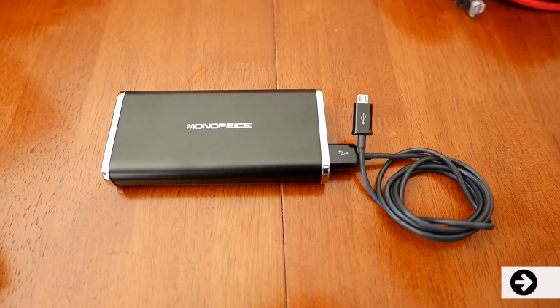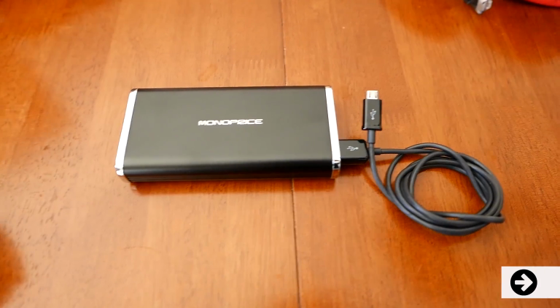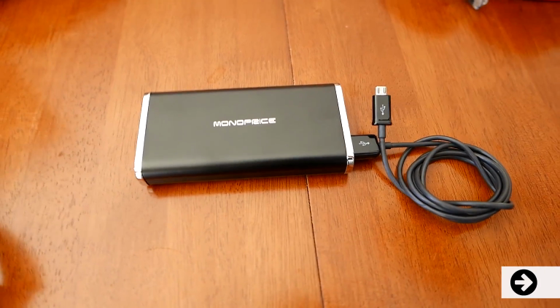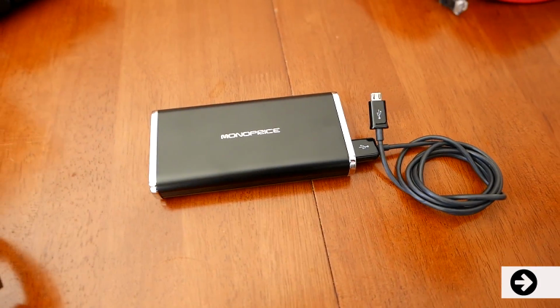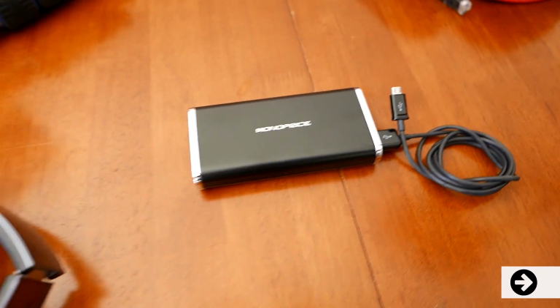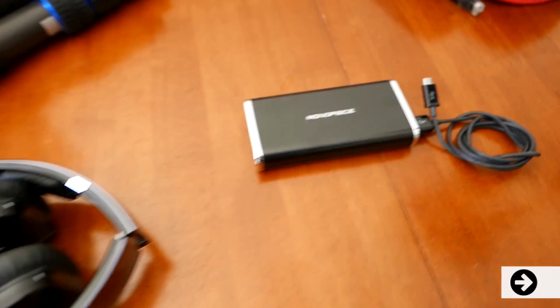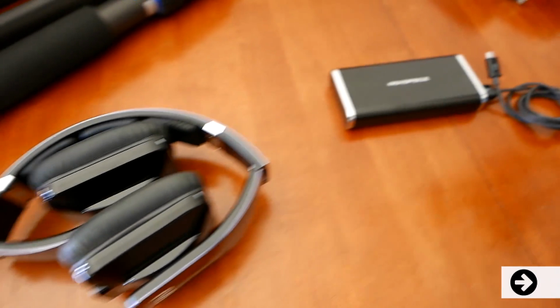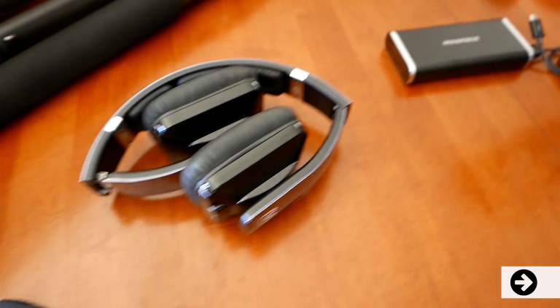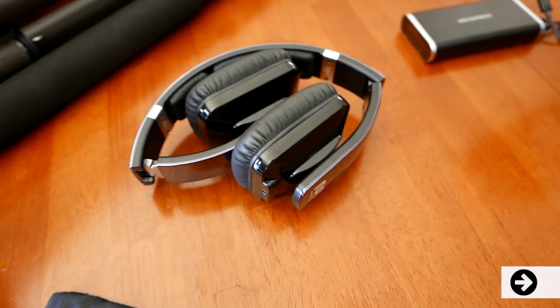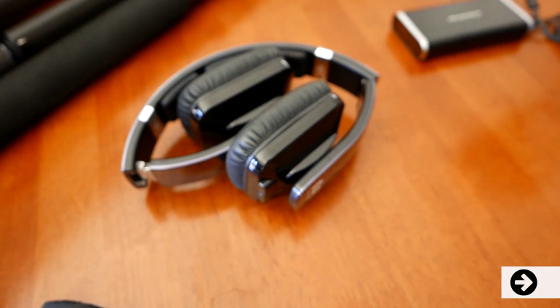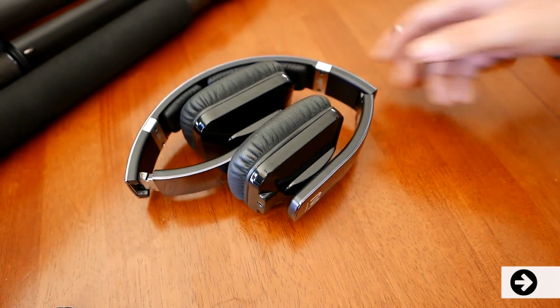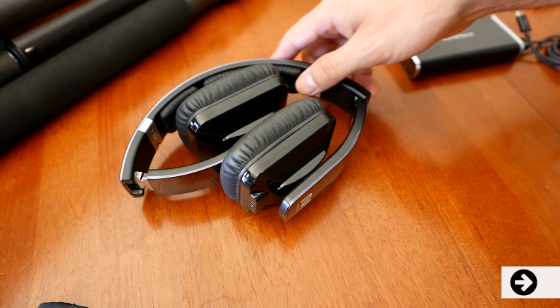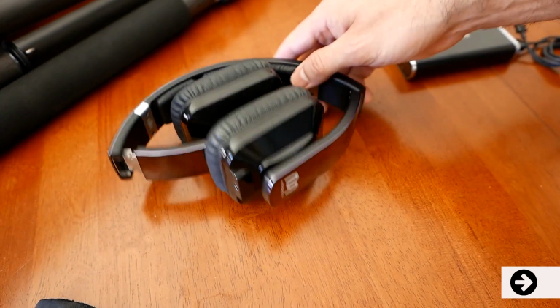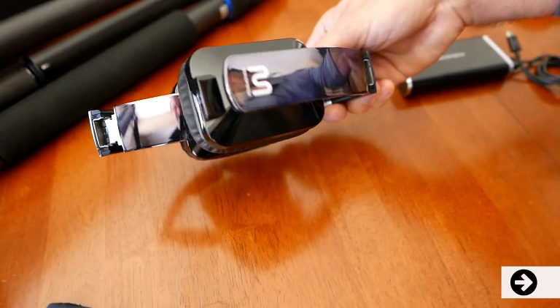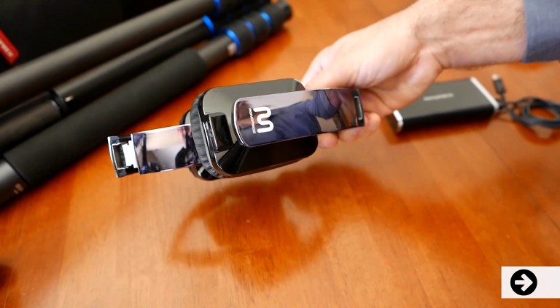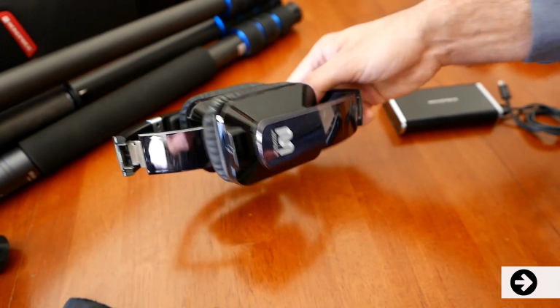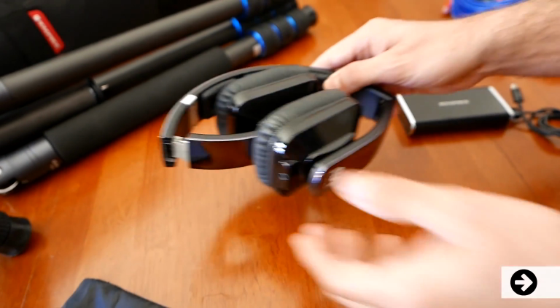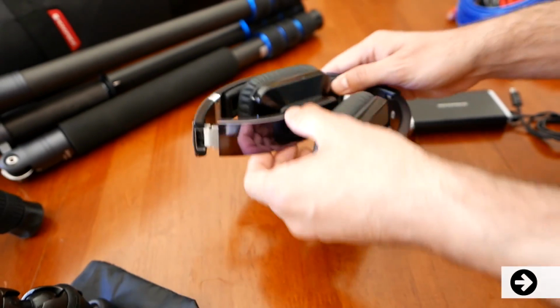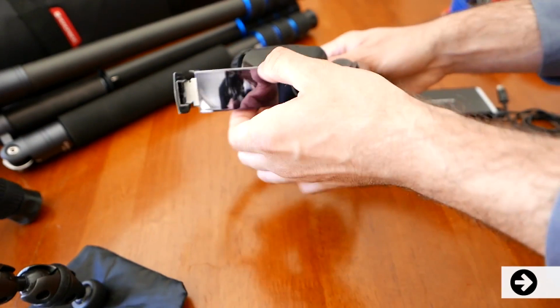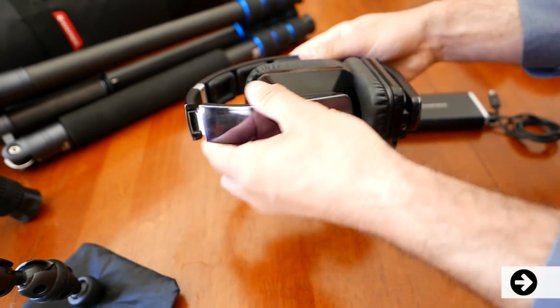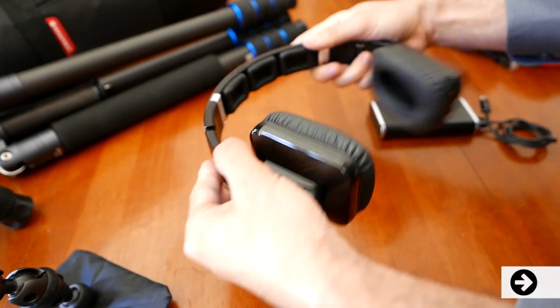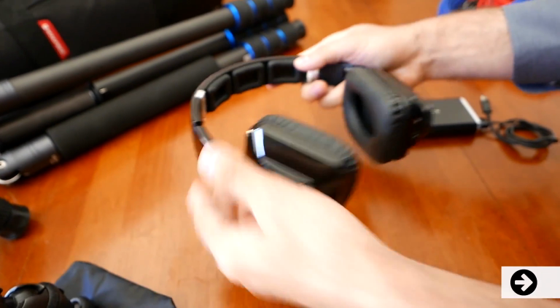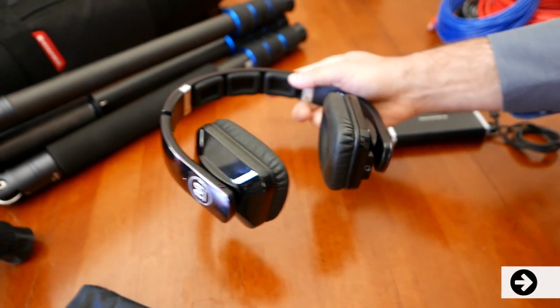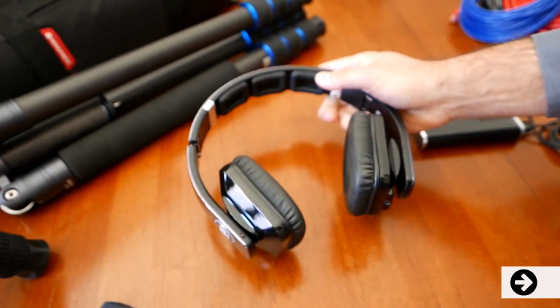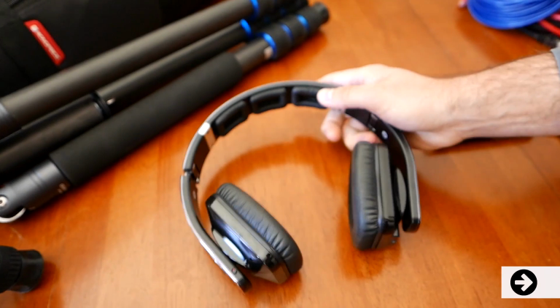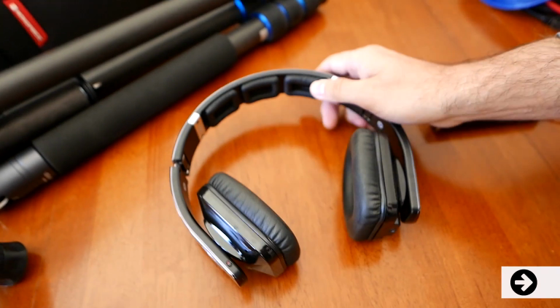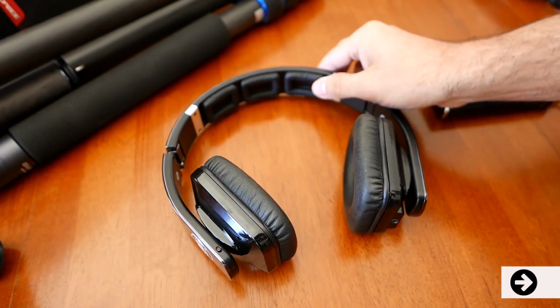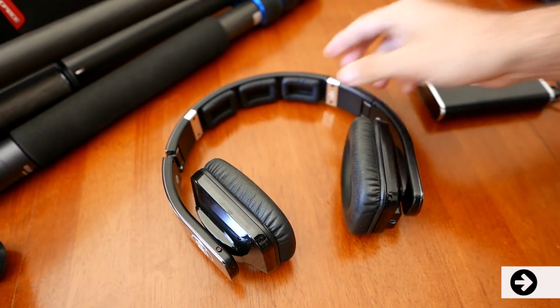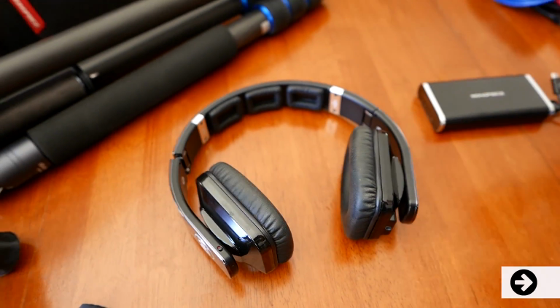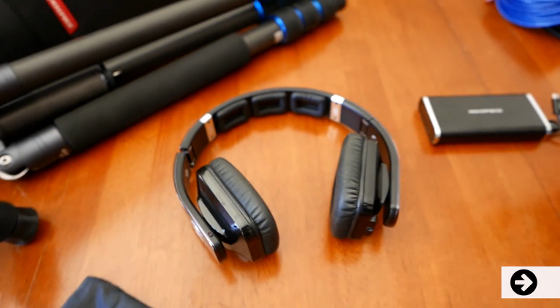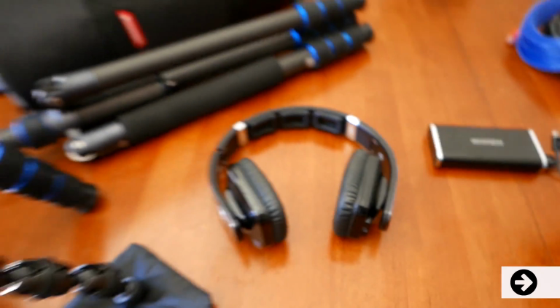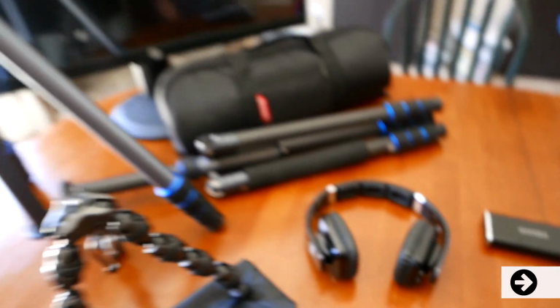Monoprice has a wide variety of power banks. This one belongs to my wife, and they have other models available as well. Here are my wife's wireless Bluetooth headphones — she connects up to her smartphone and can wander around the house listening to her music or audiobooks. It's fantastic.